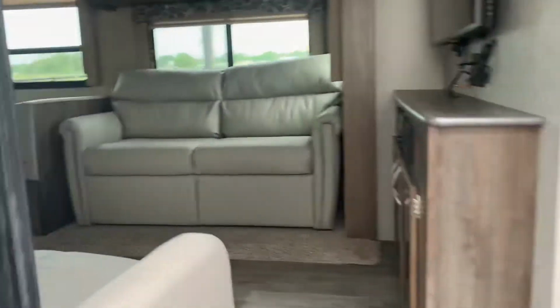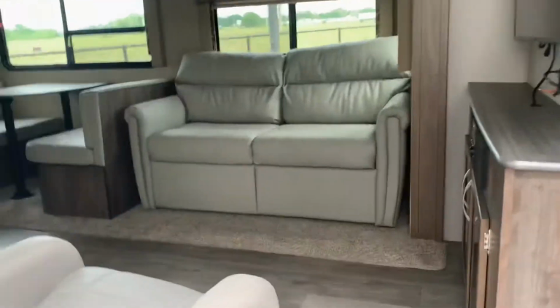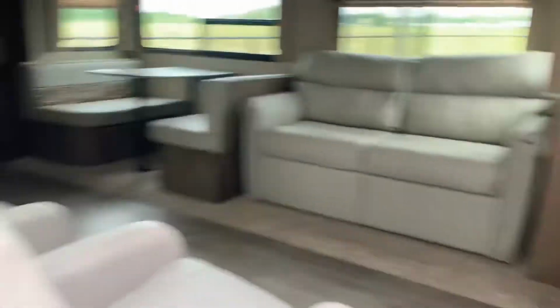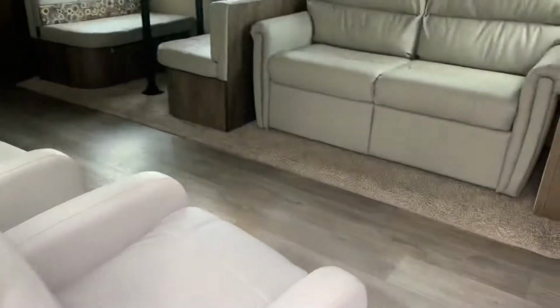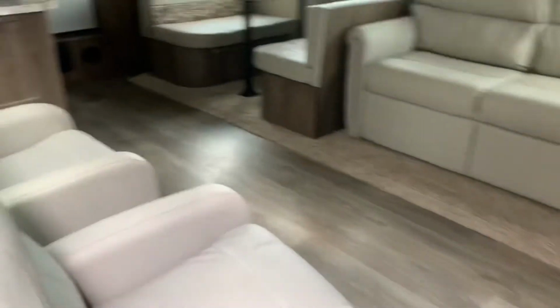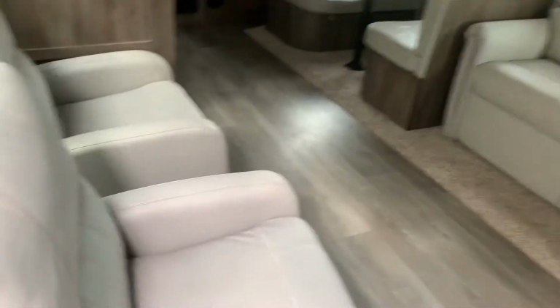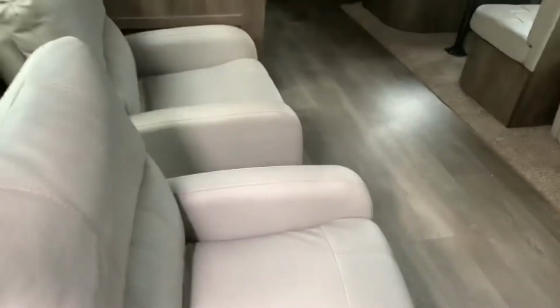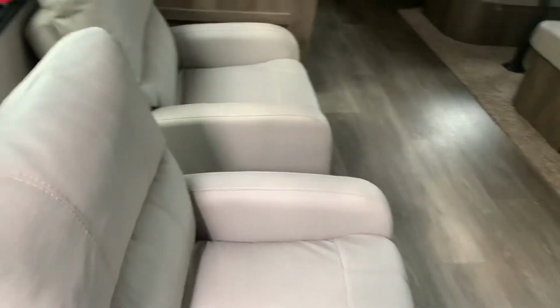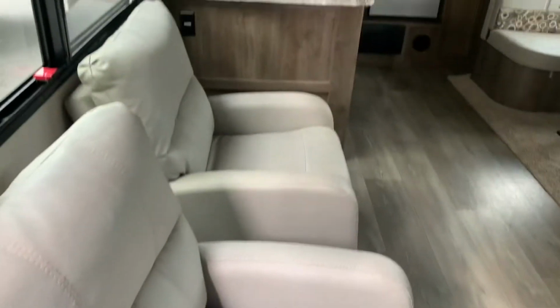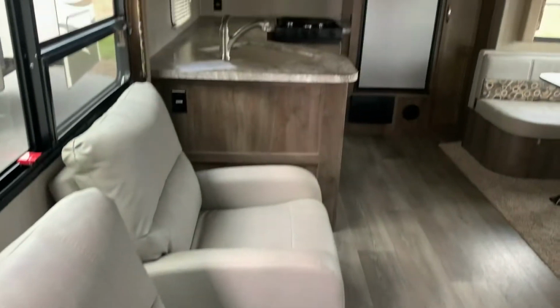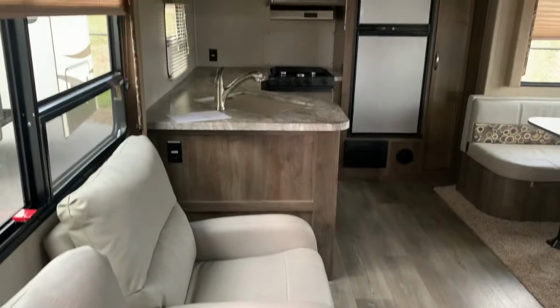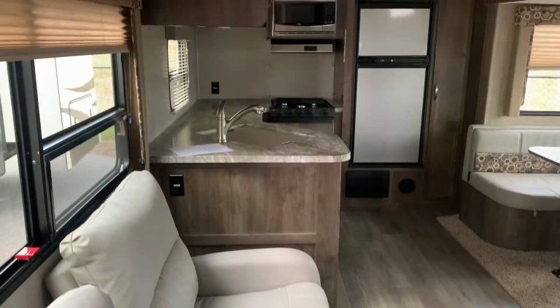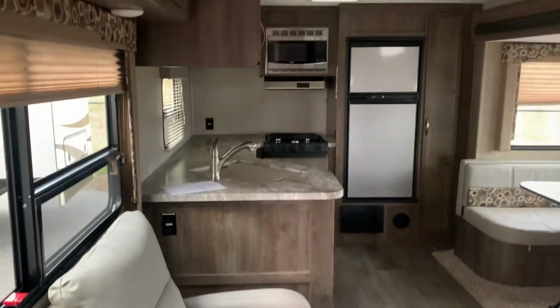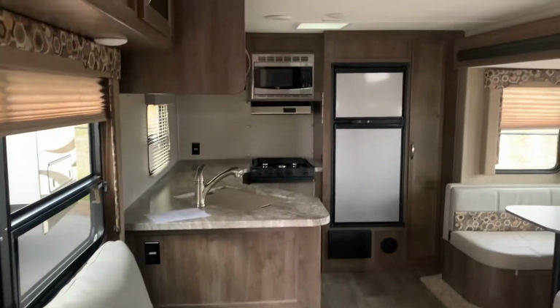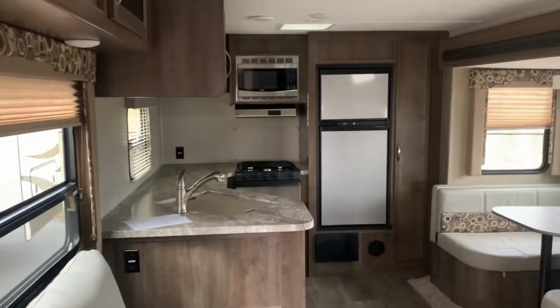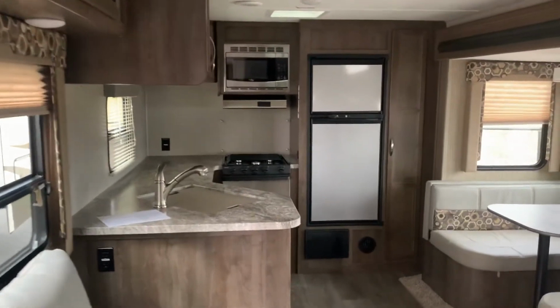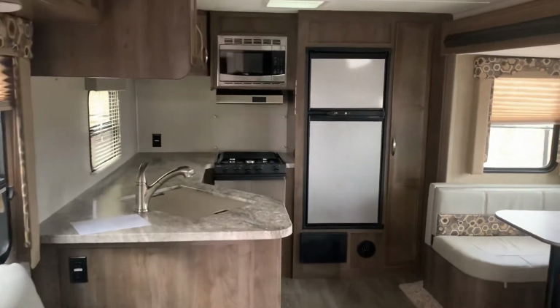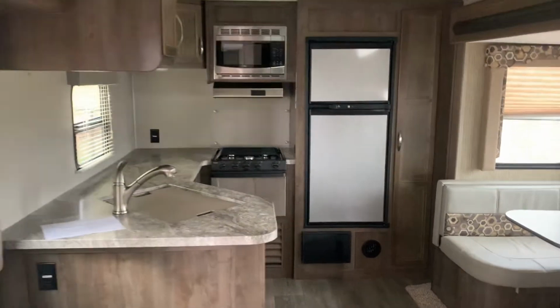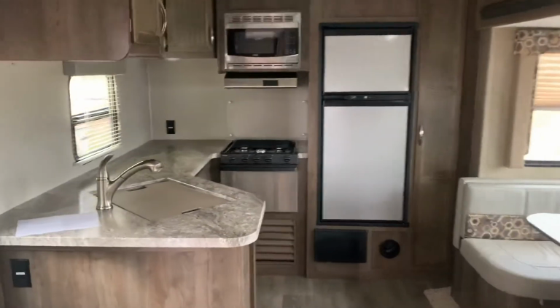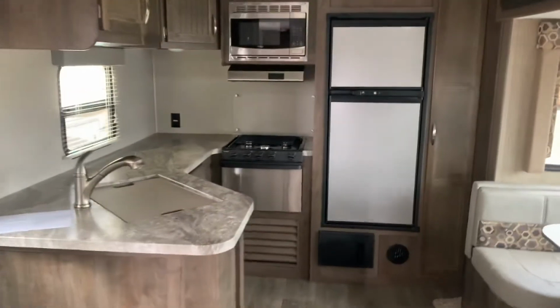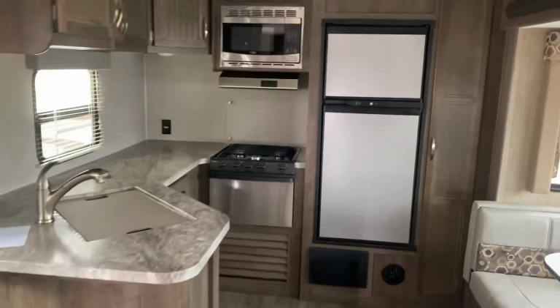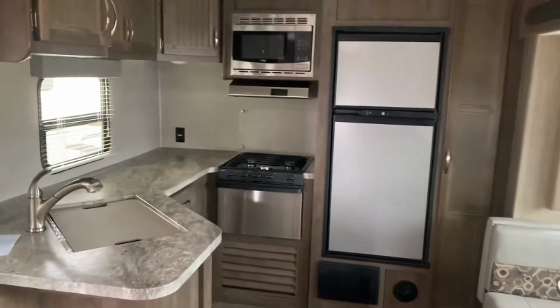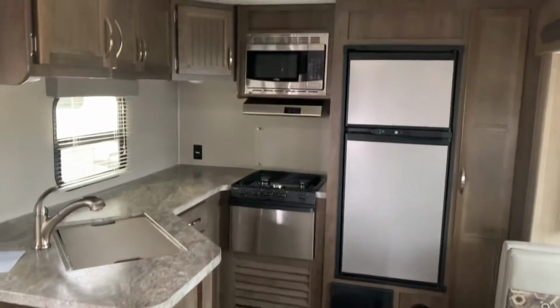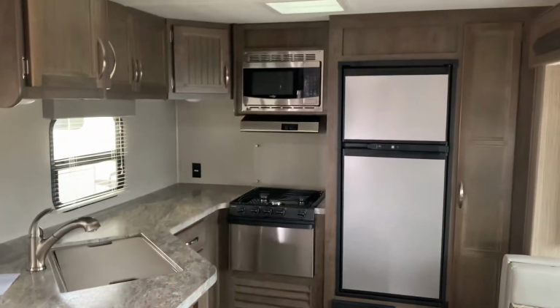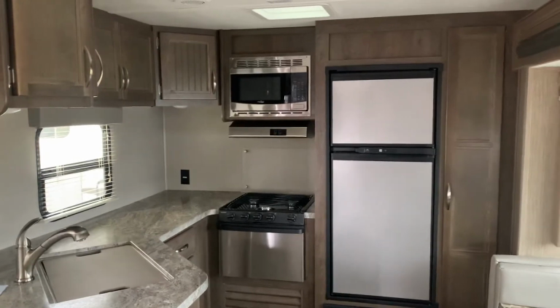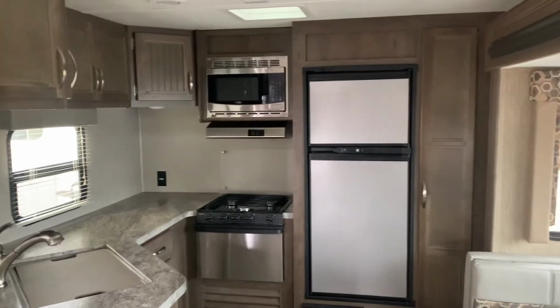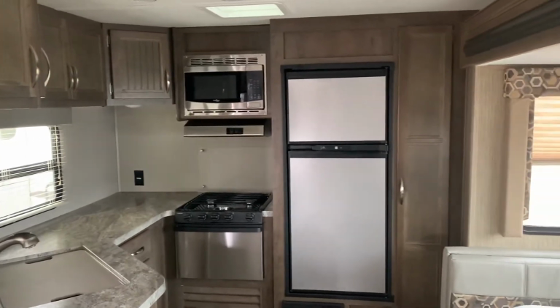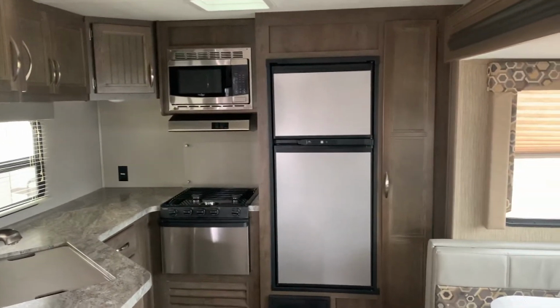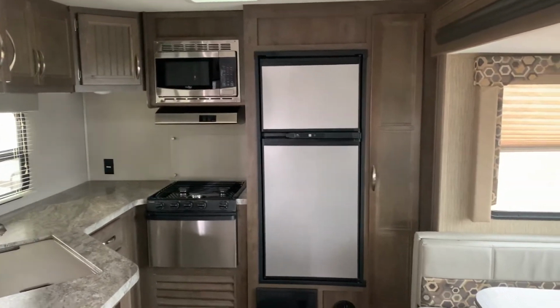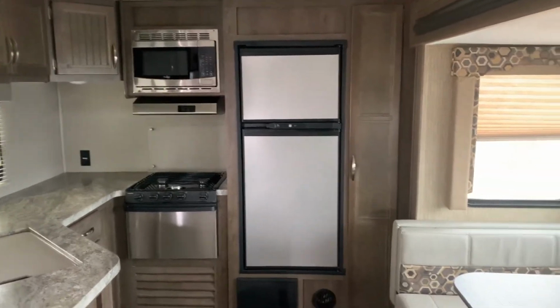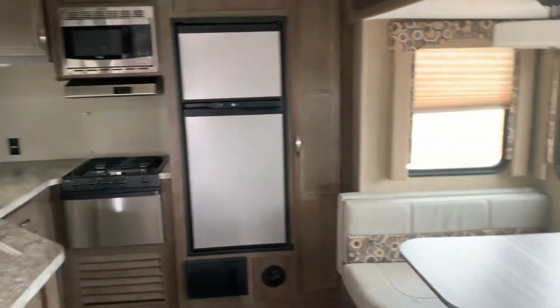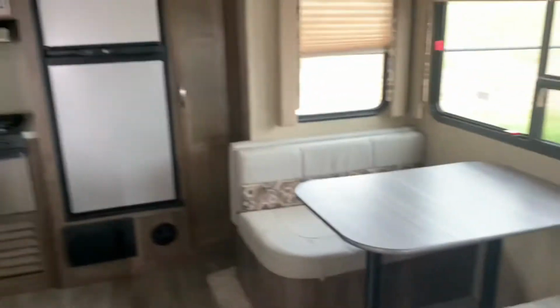We're going to walk inside the unit. There we have our theater seating, sink, counter space, microwave, oven, stovetop, and fridge.